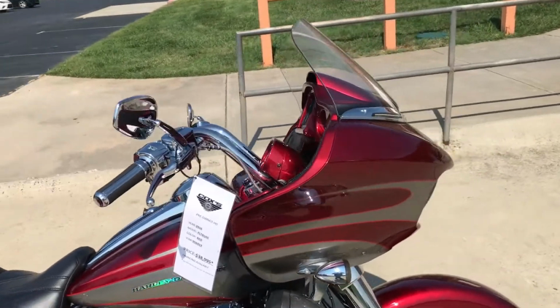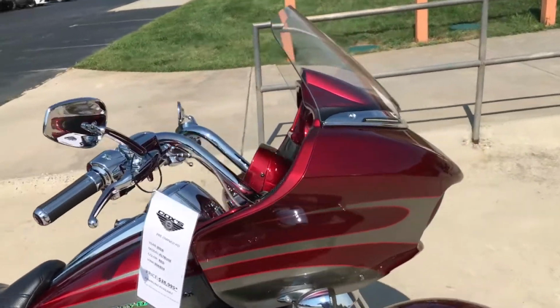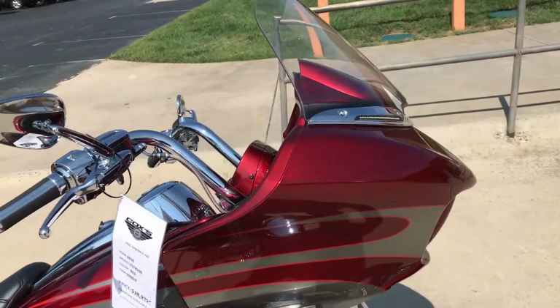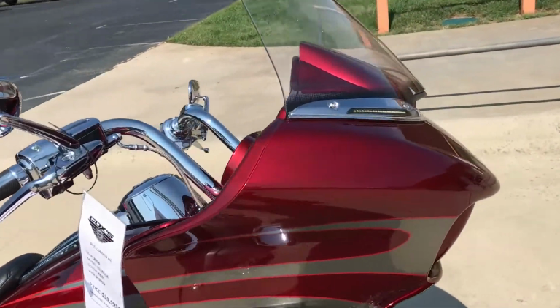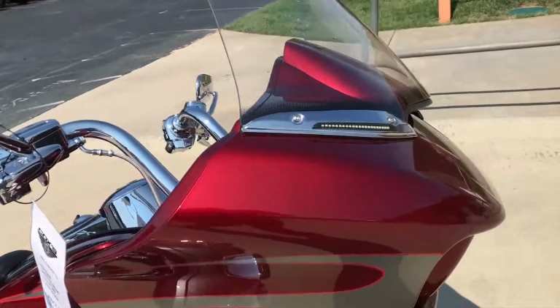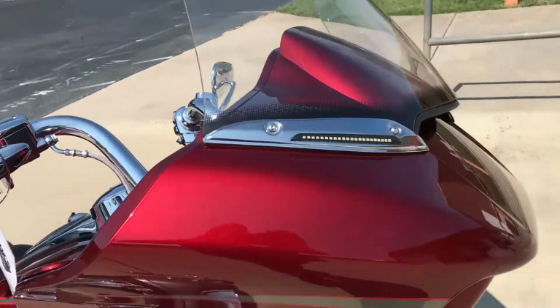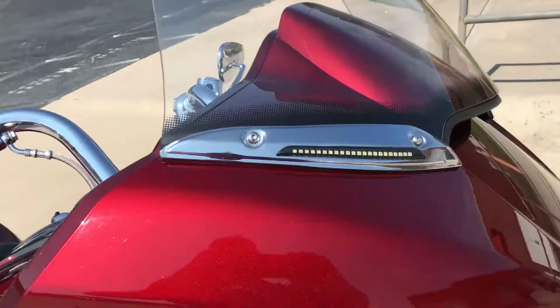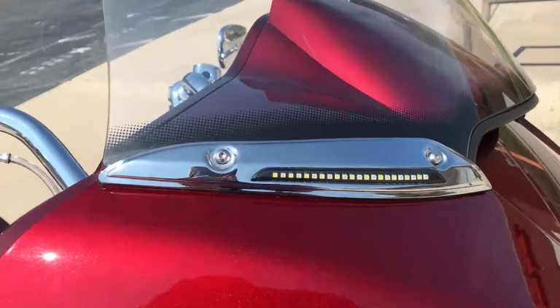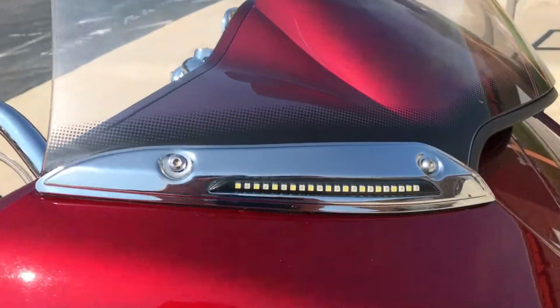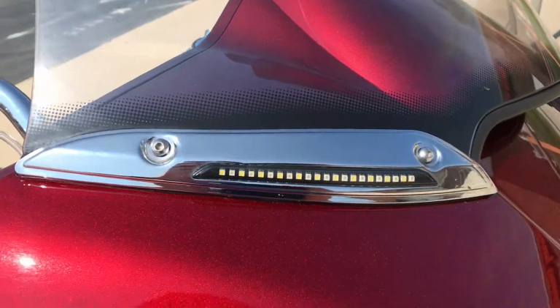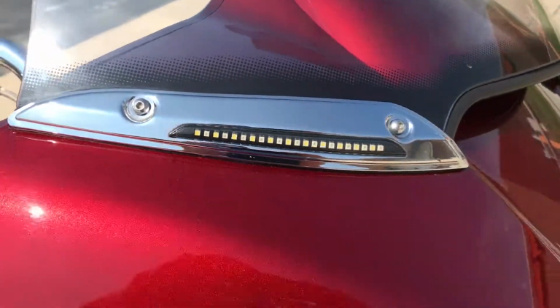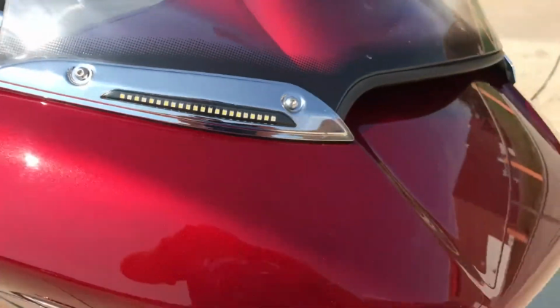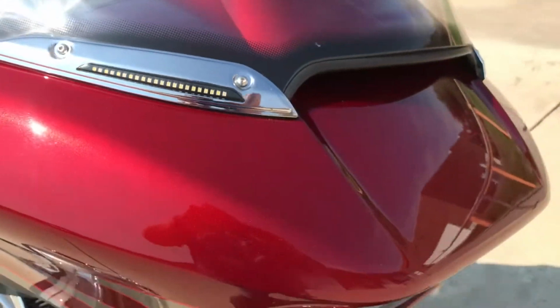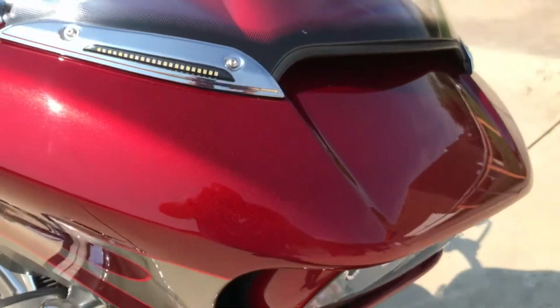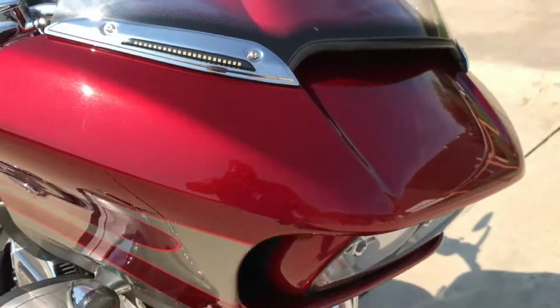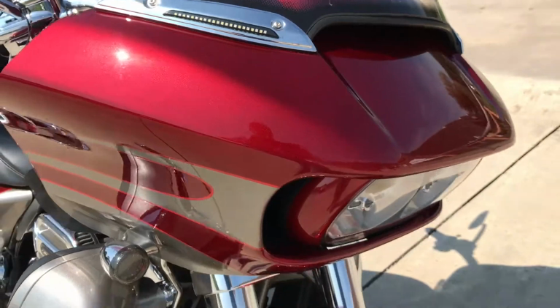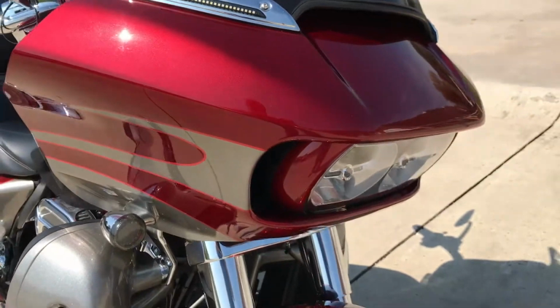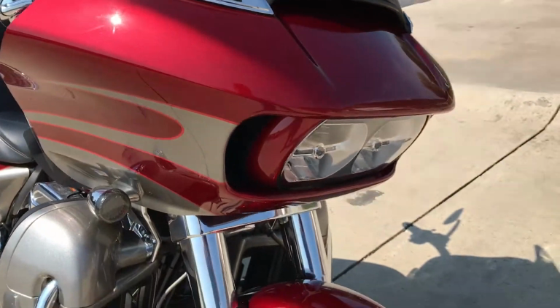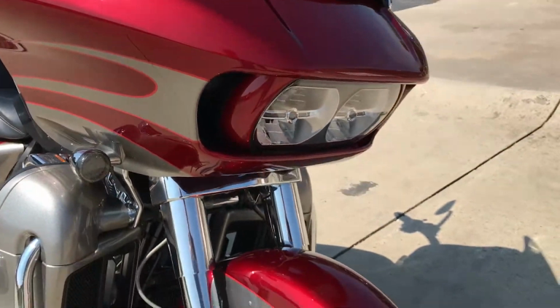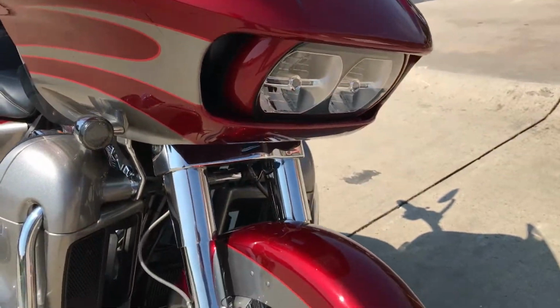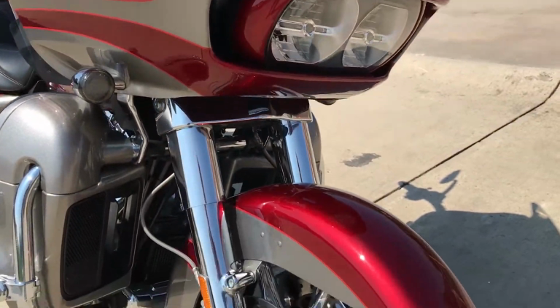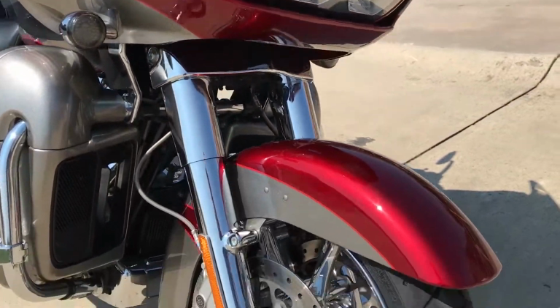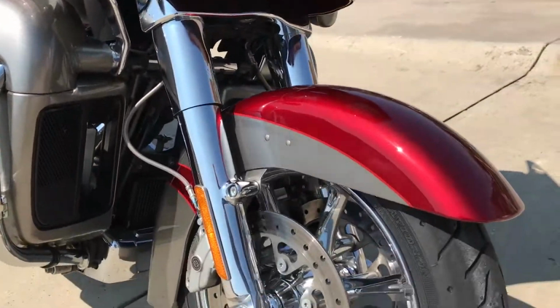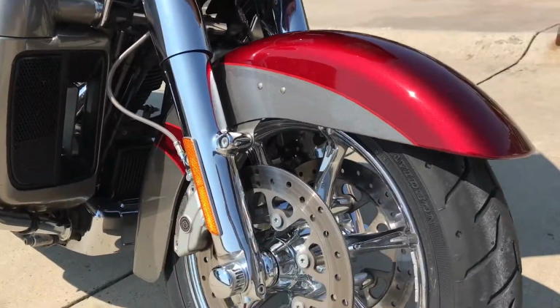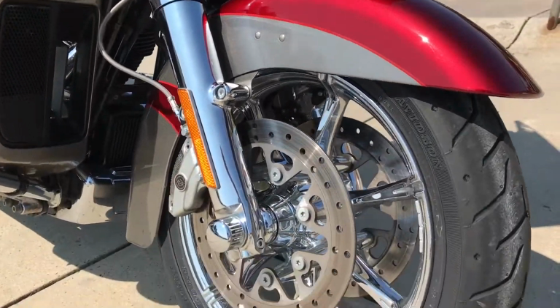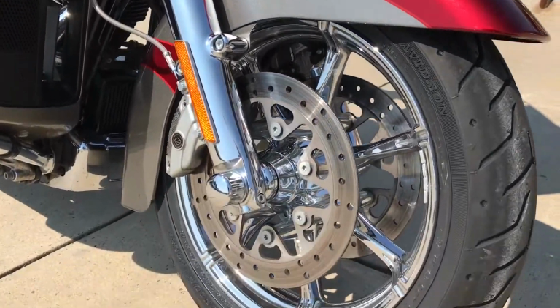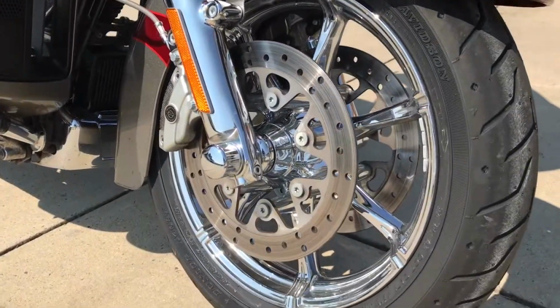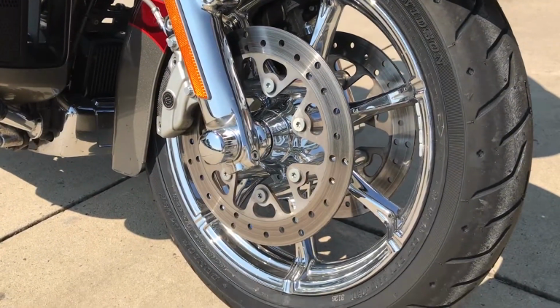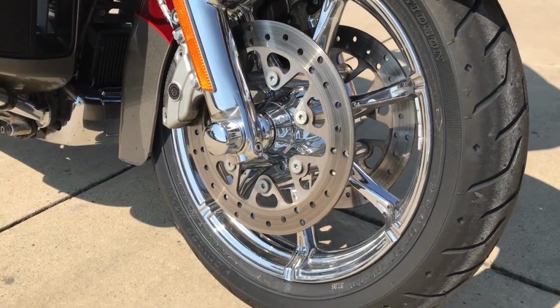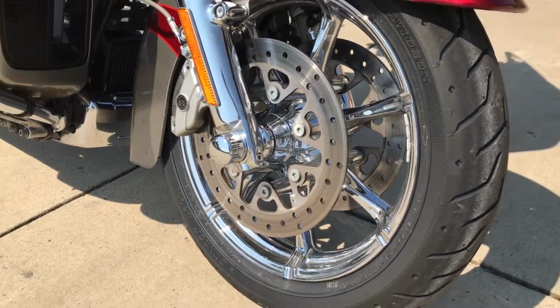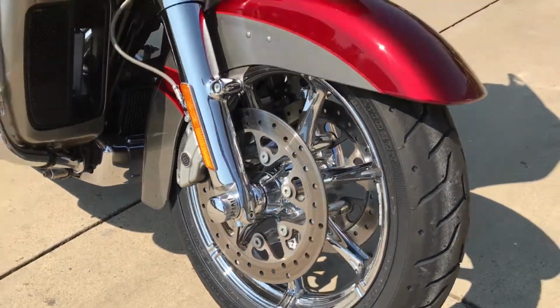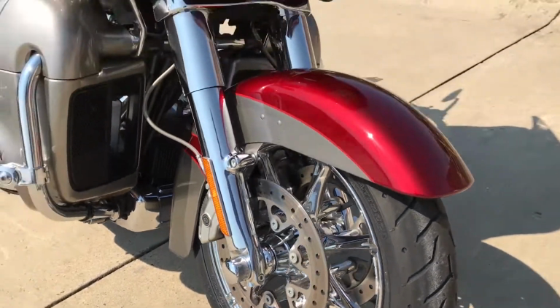Got LED trim up here on the windshield, shark-nosed fairing with the dual headlights — all chromed out.